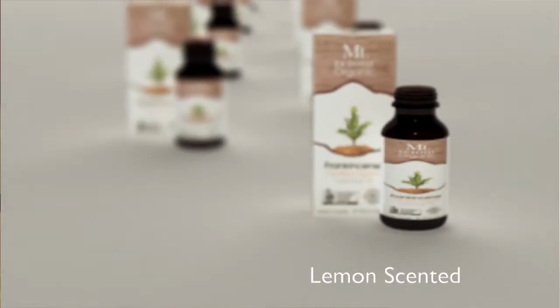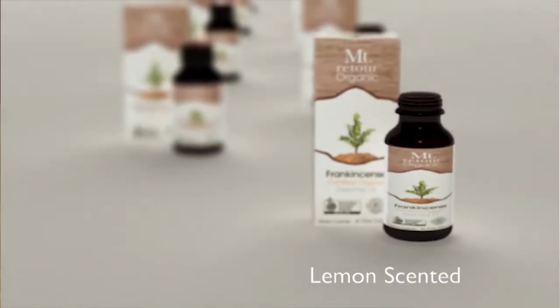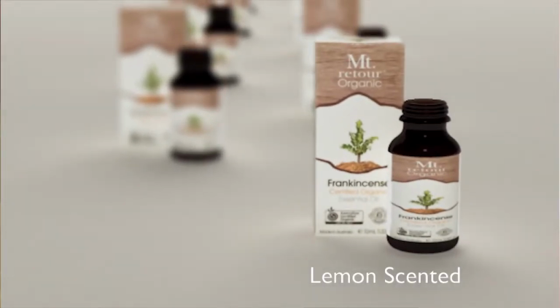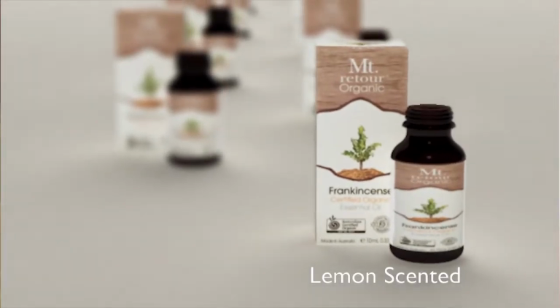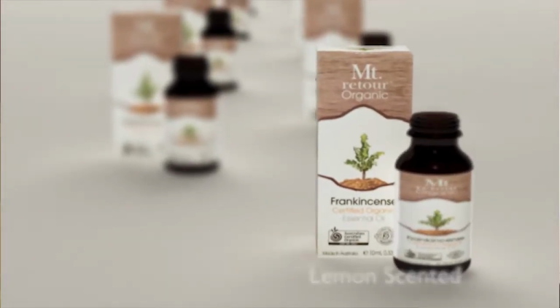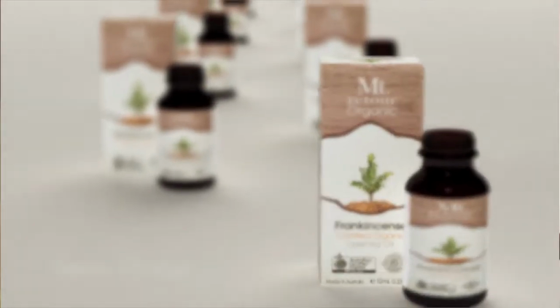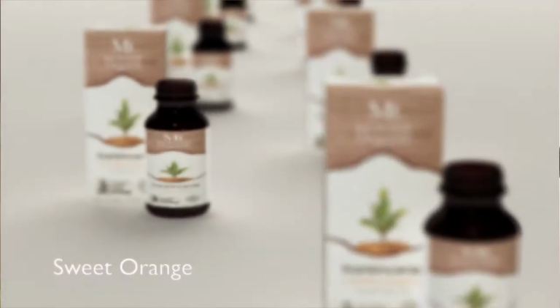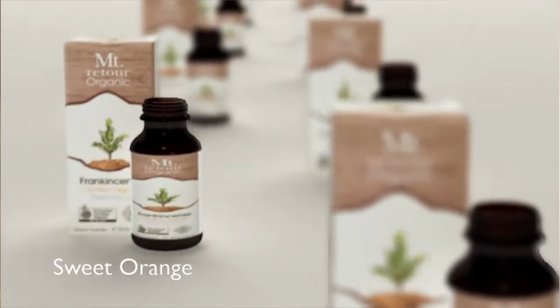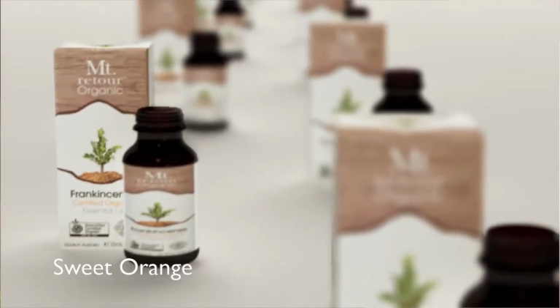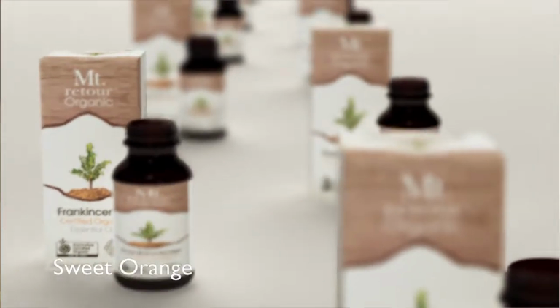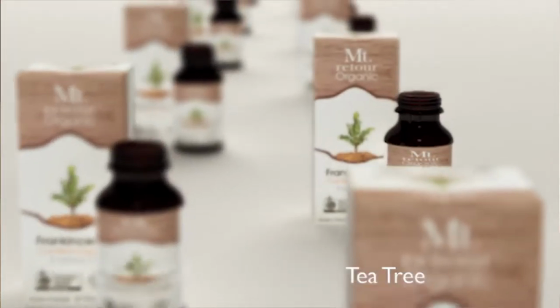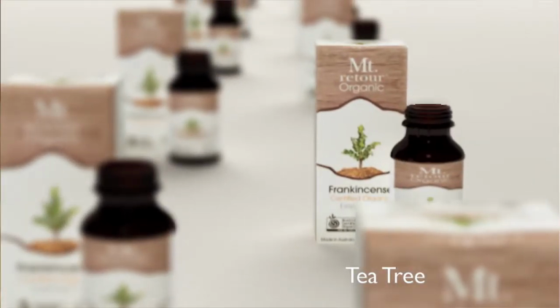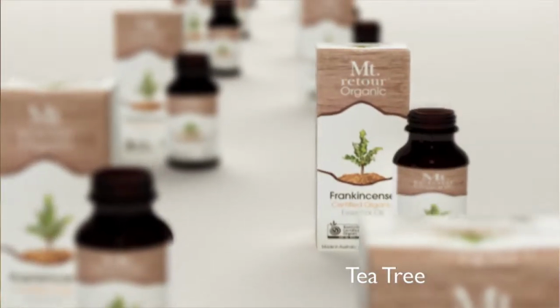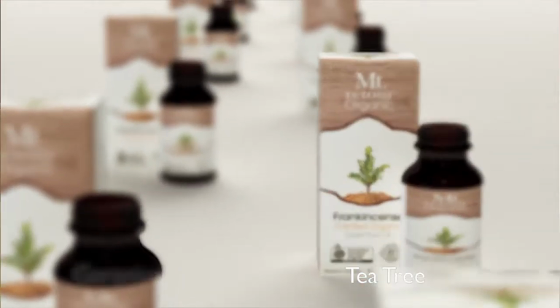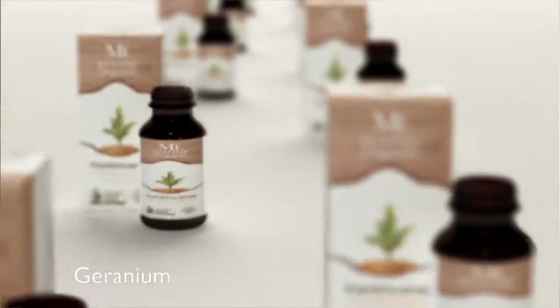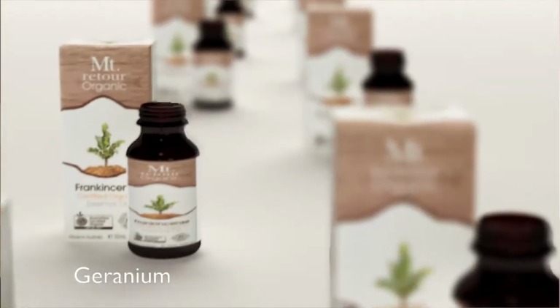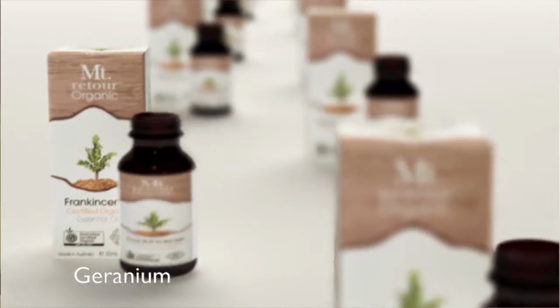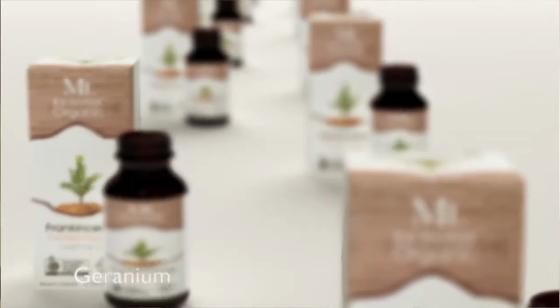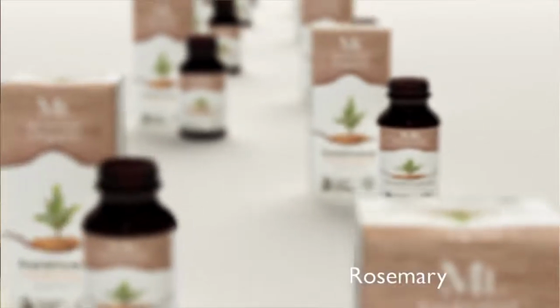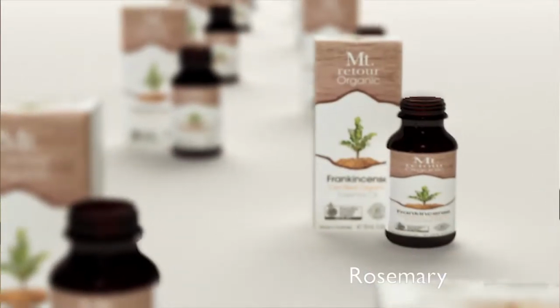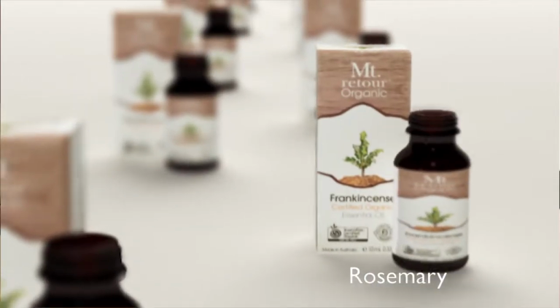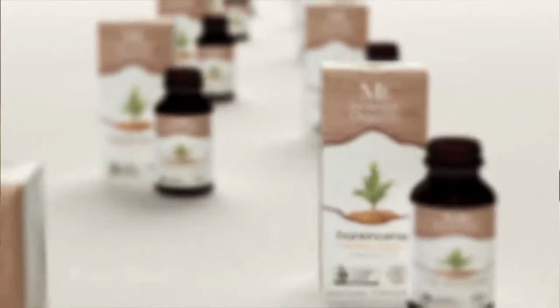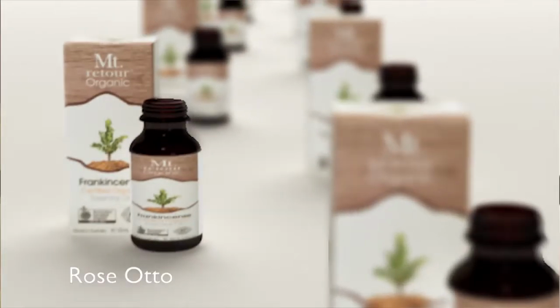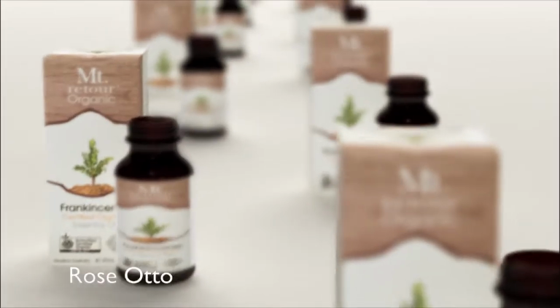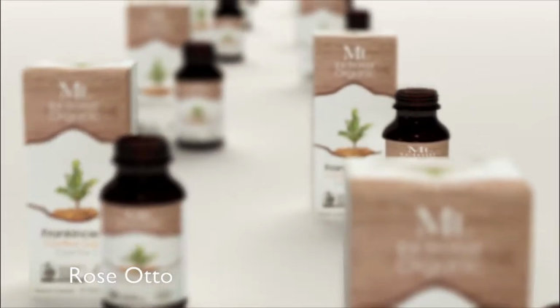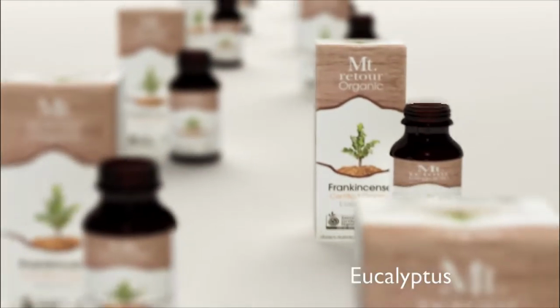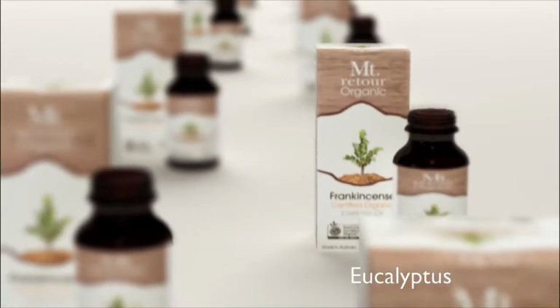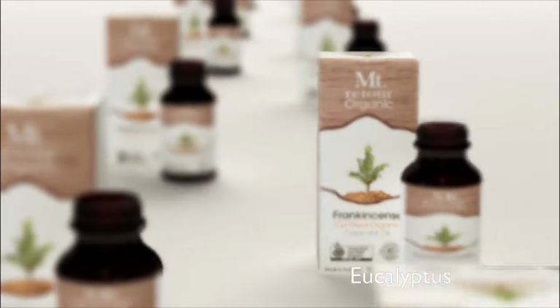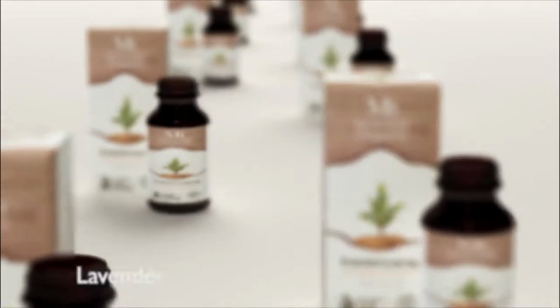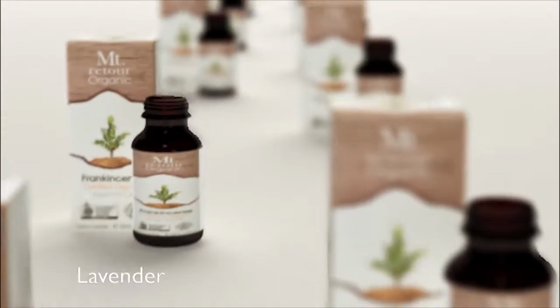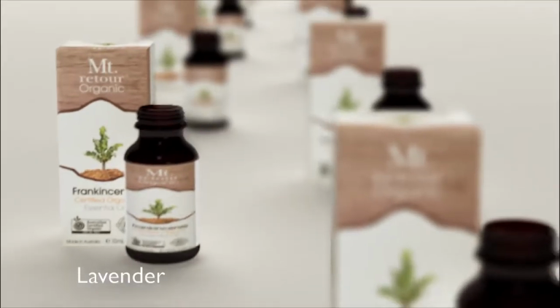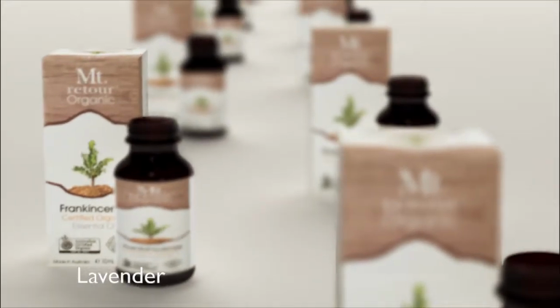Our Mount Rotua Organic essential oil range contains 20 certified organic essential oils that benefit us mentally, emotionally and physically.